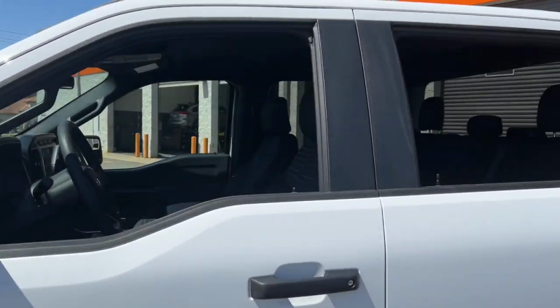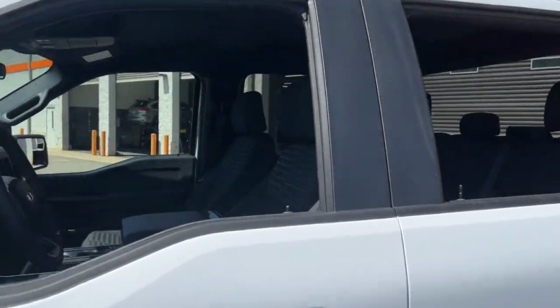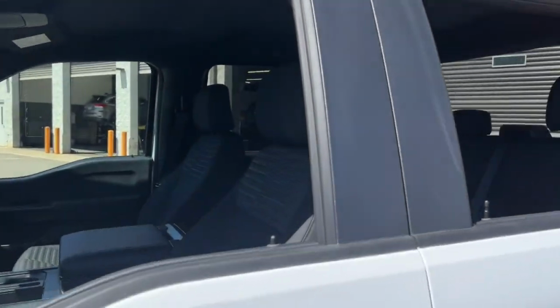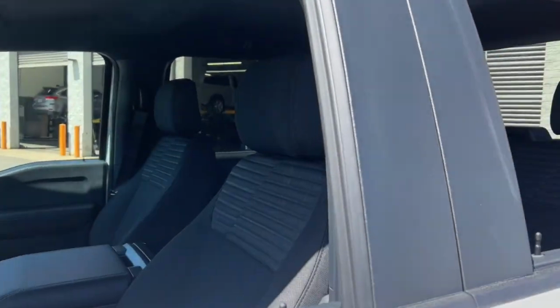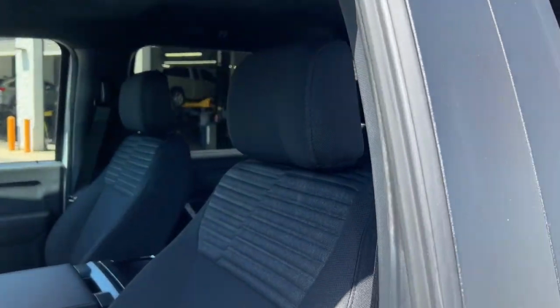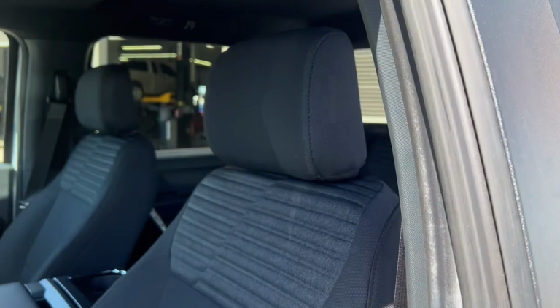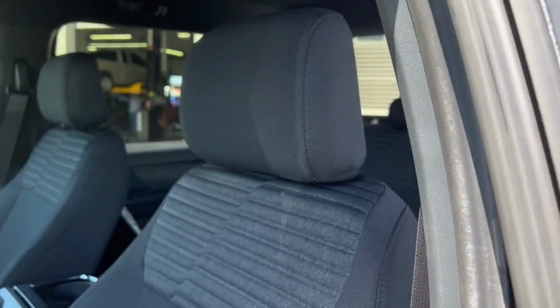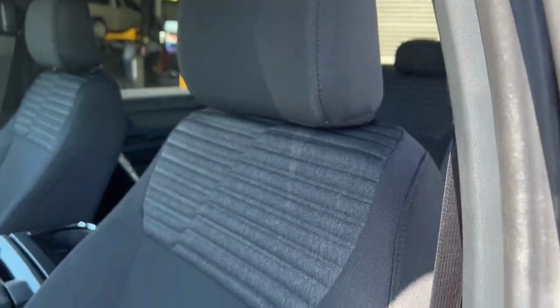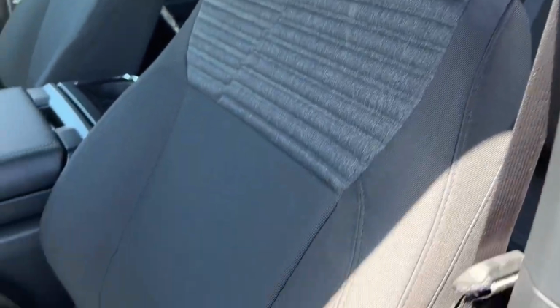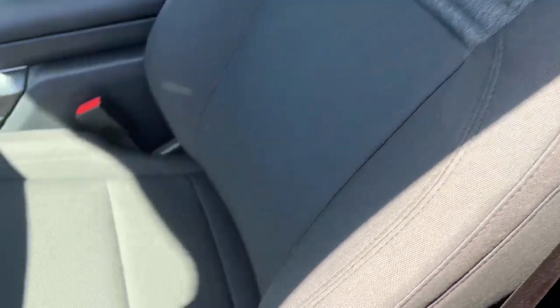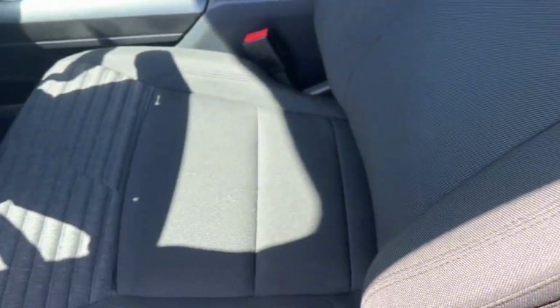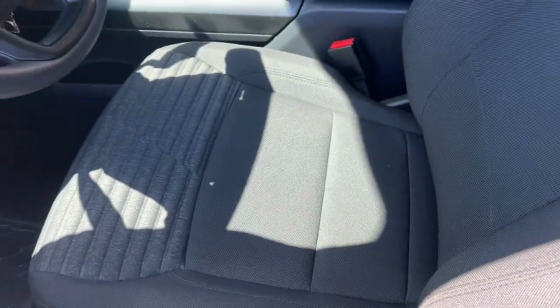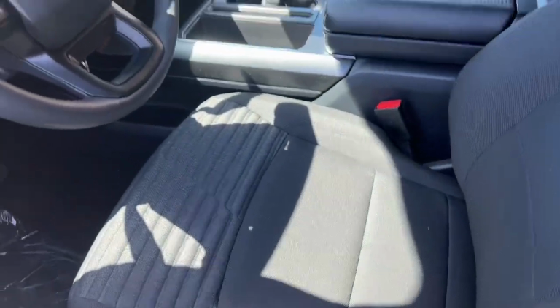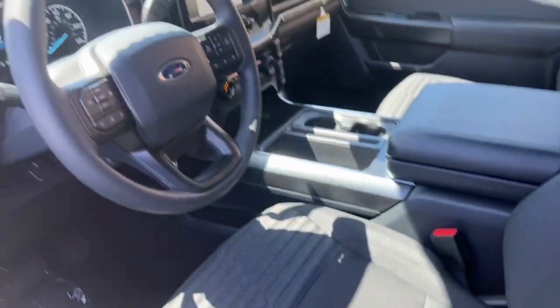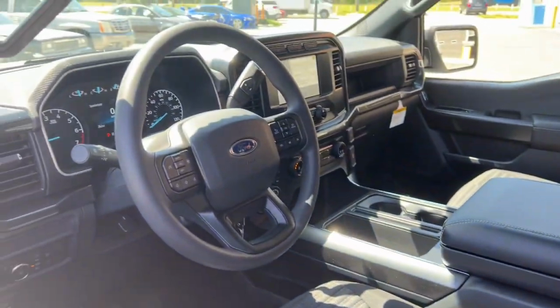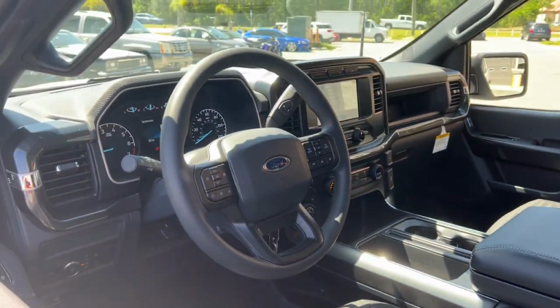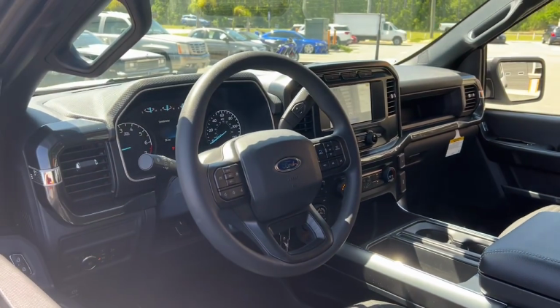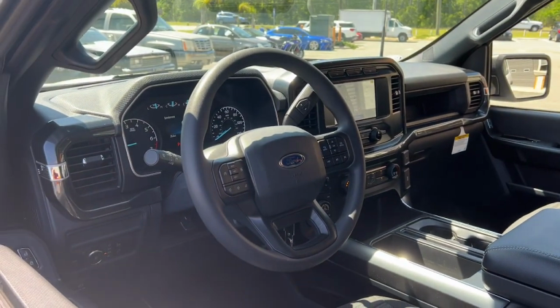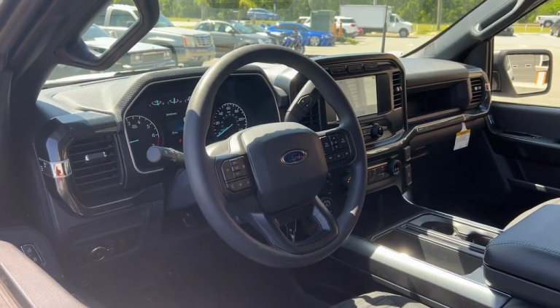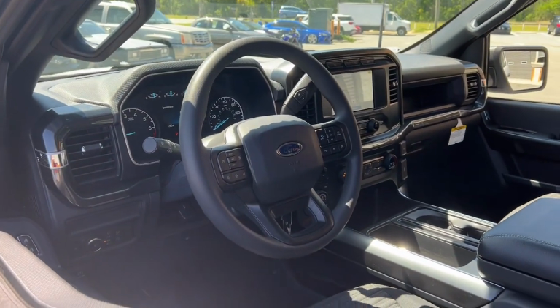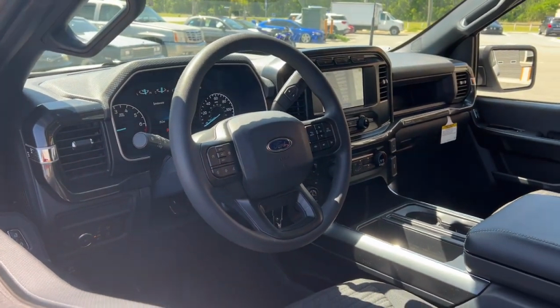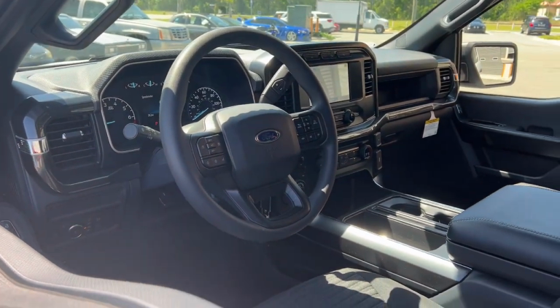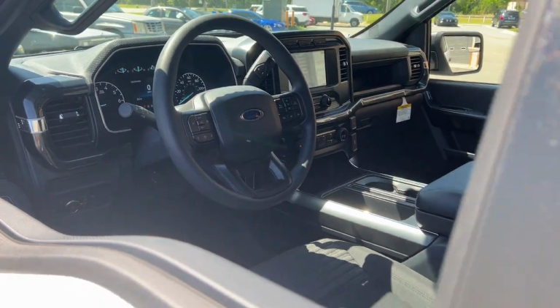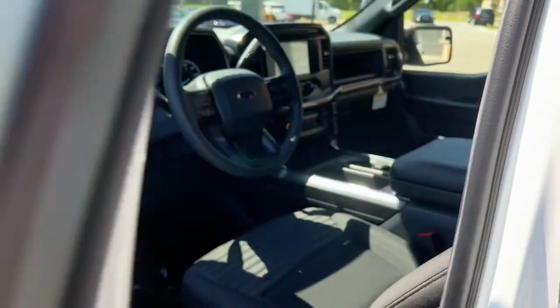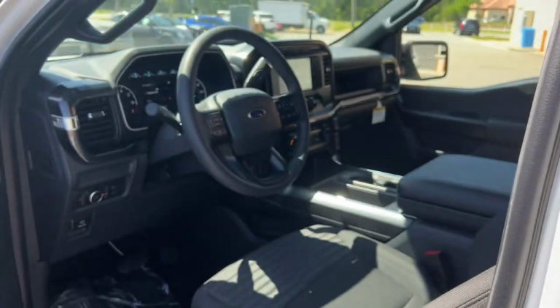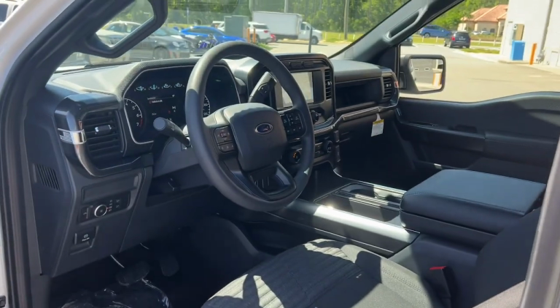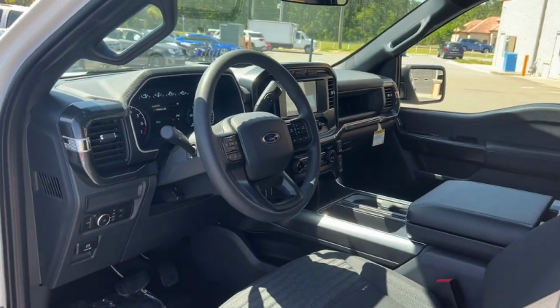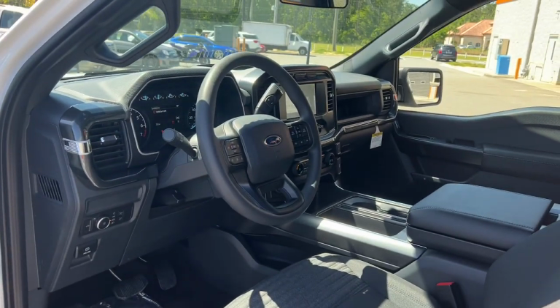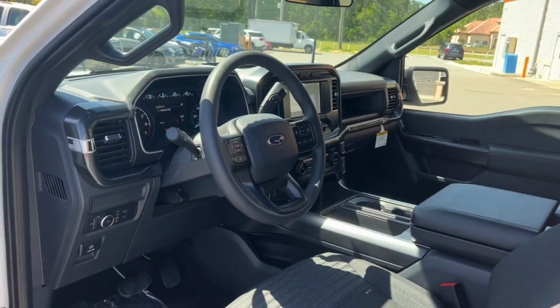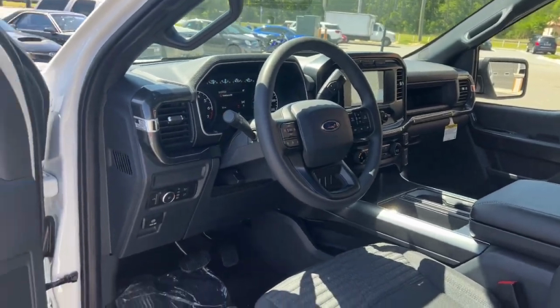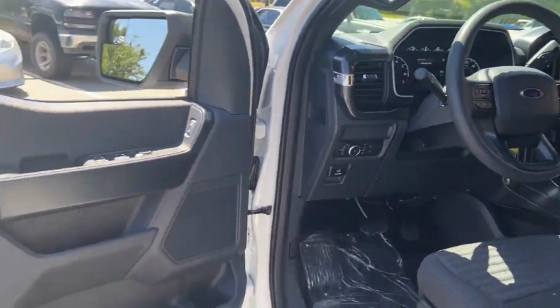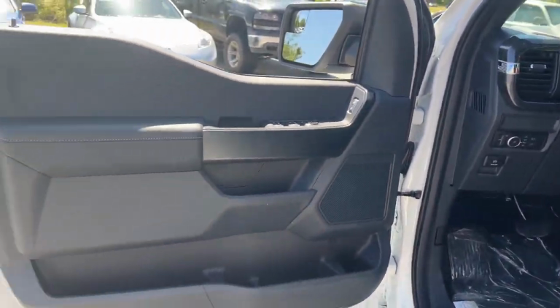What's more, available options let you customize its hard-working bed so you can be more productive than ever before. These are just some of the great options this vehicle comes with.